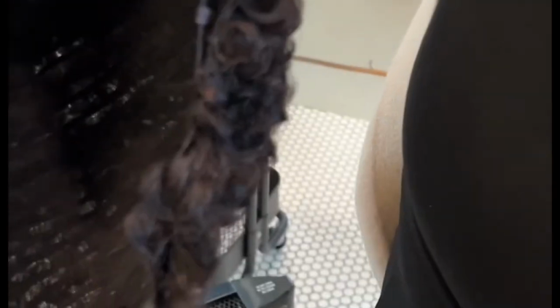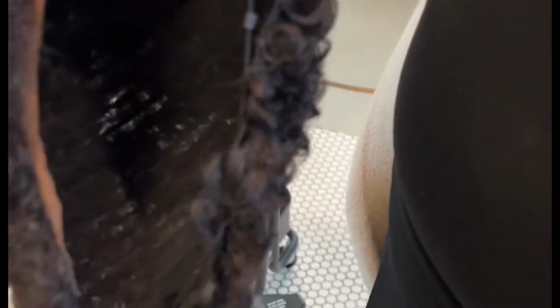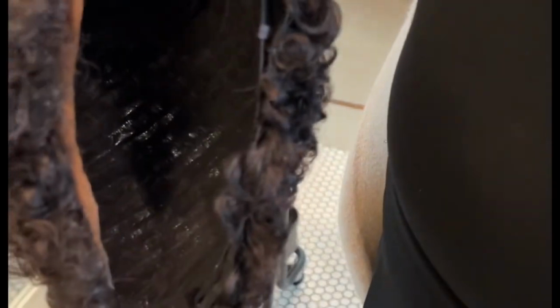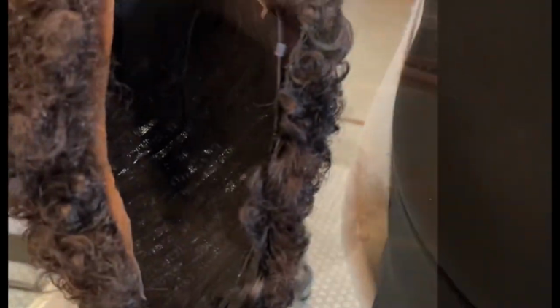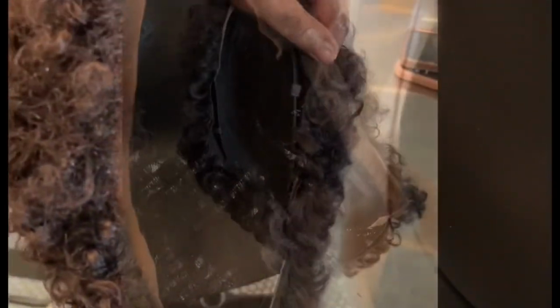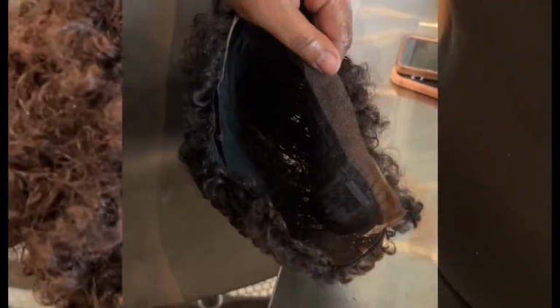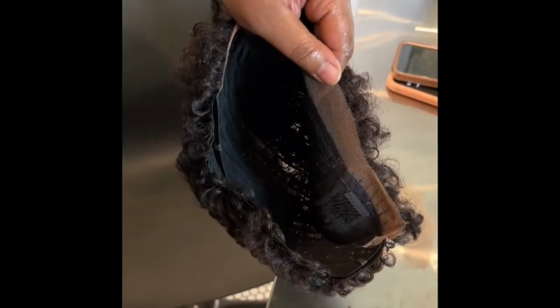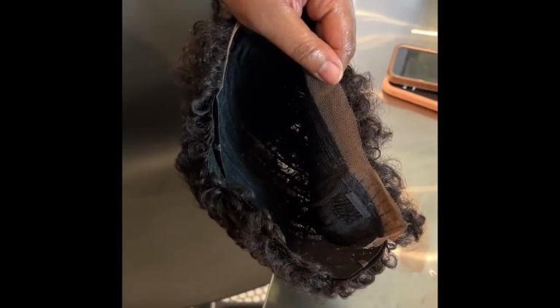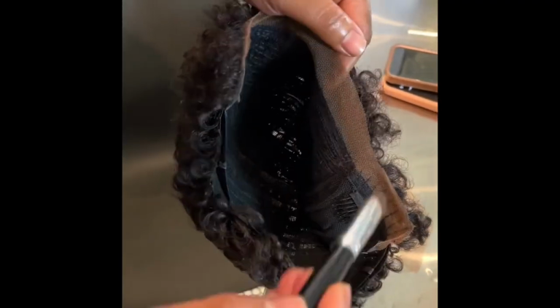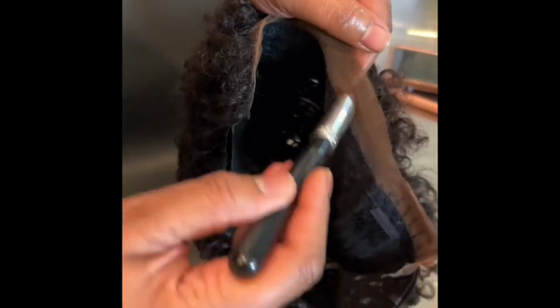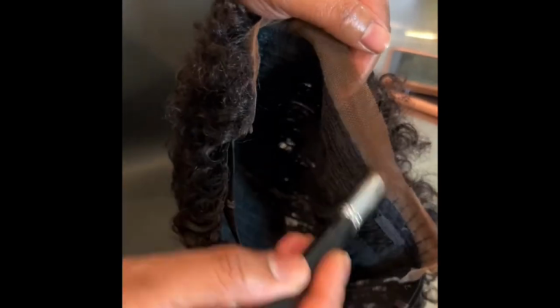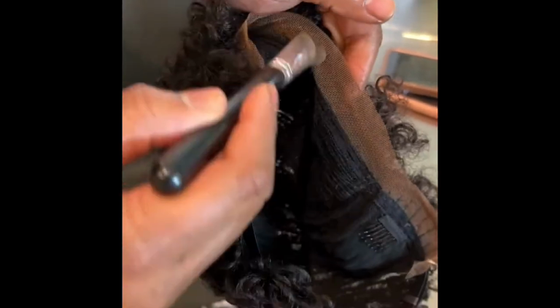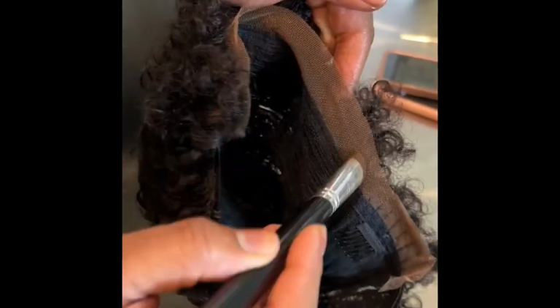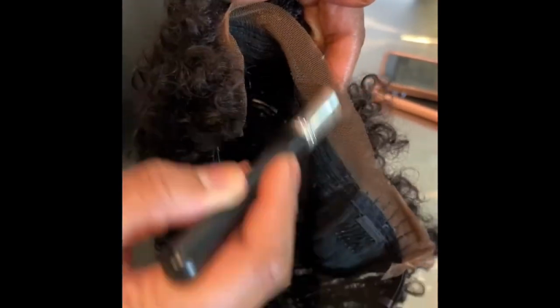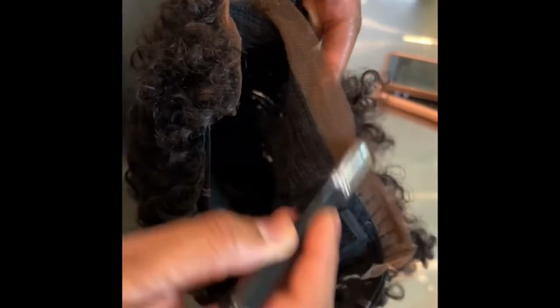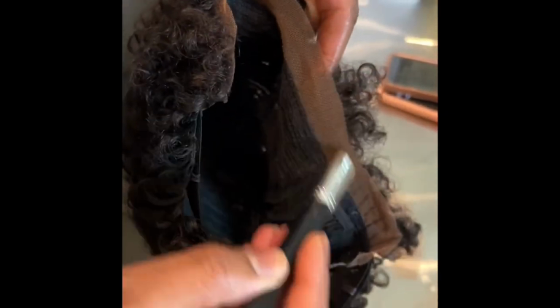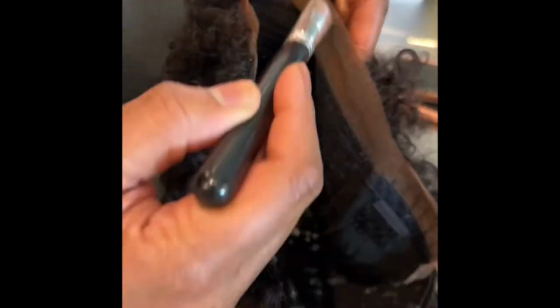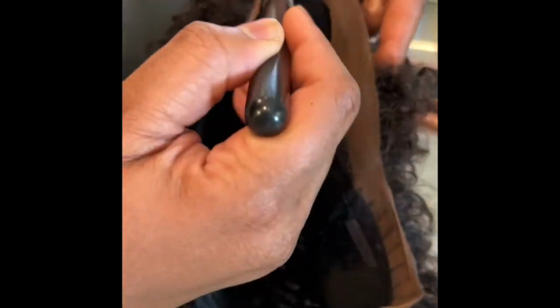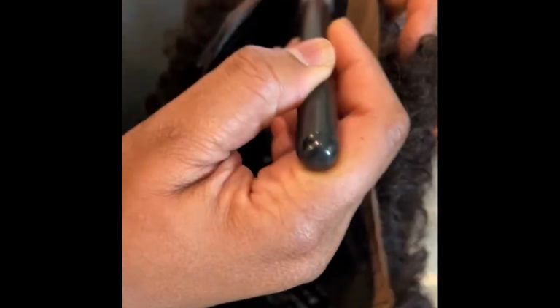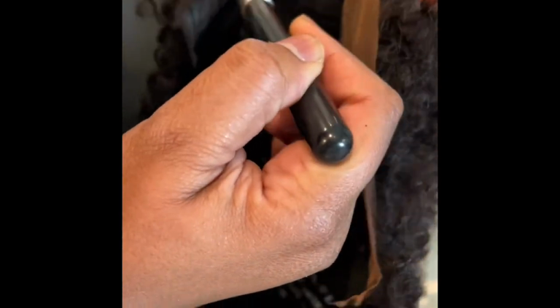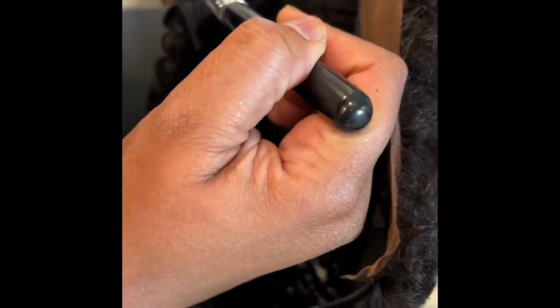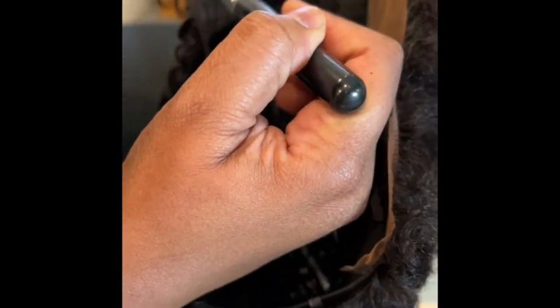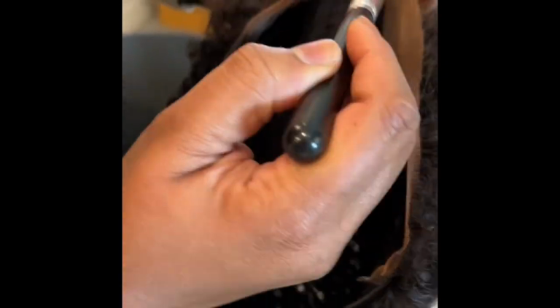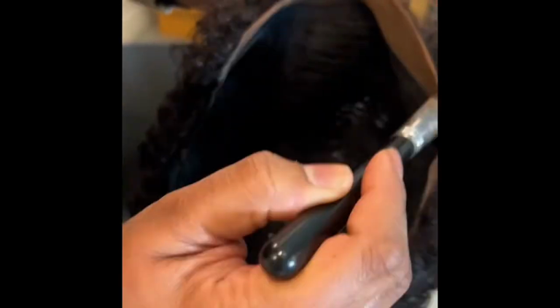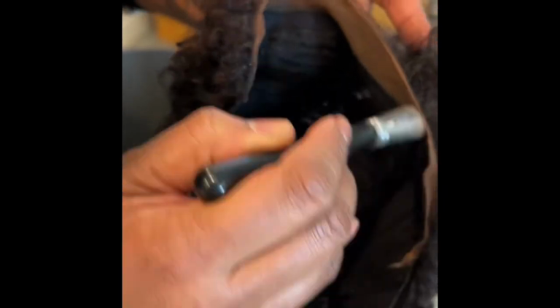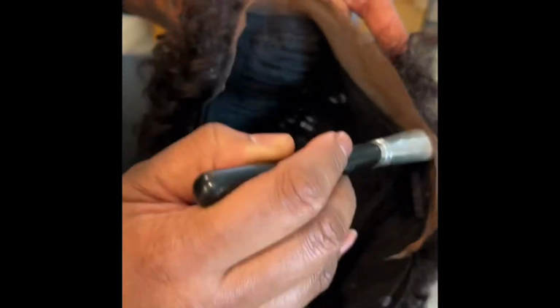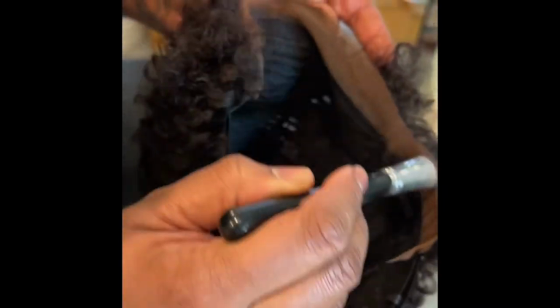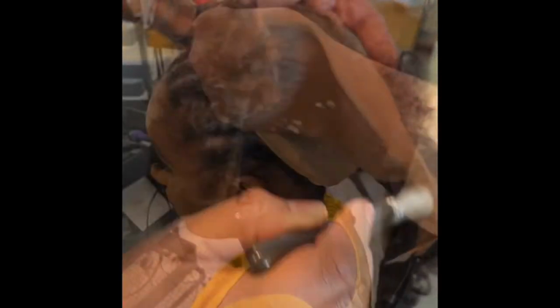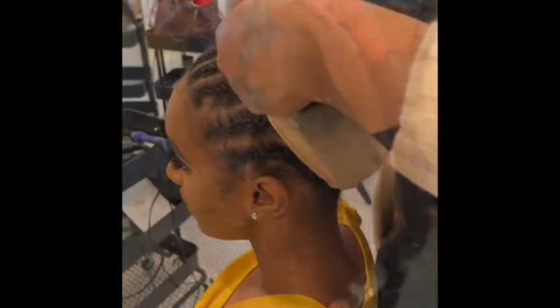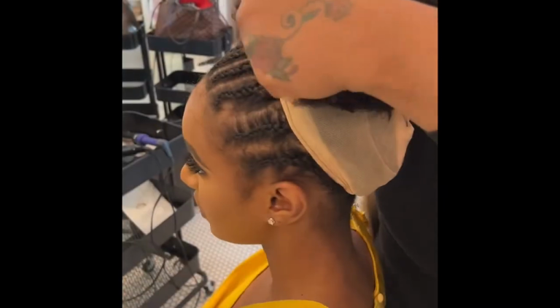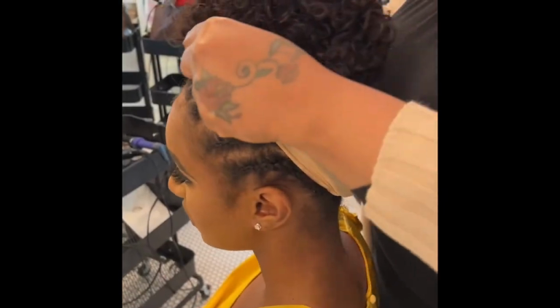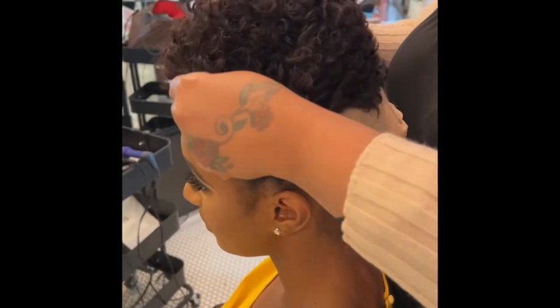You'll be able to see right now that I did a little bit backwards. I actually applied the concealer to the lace first, tinting it to the complexion of my model before cutting off the lace.